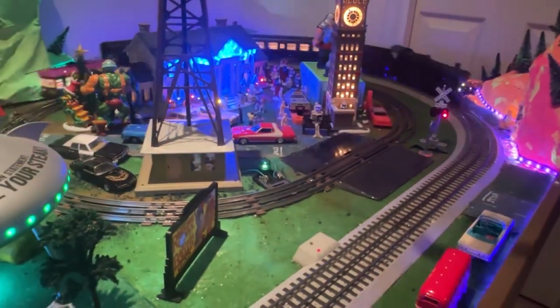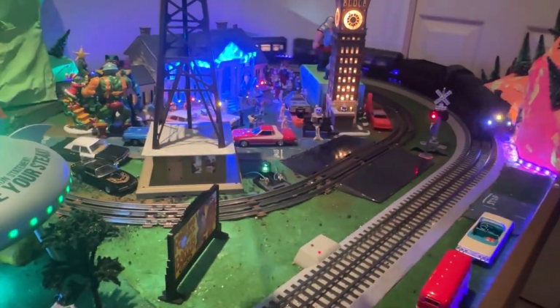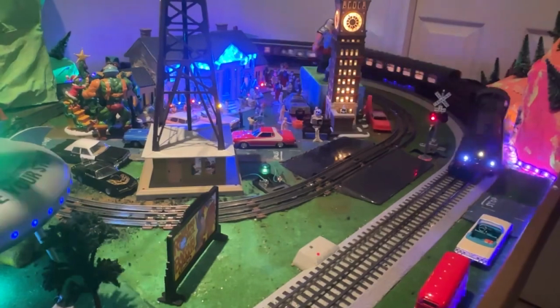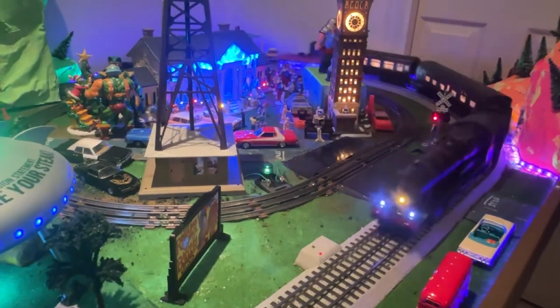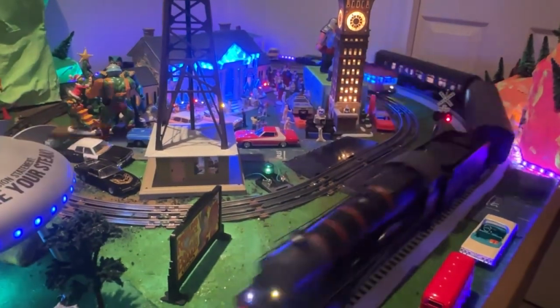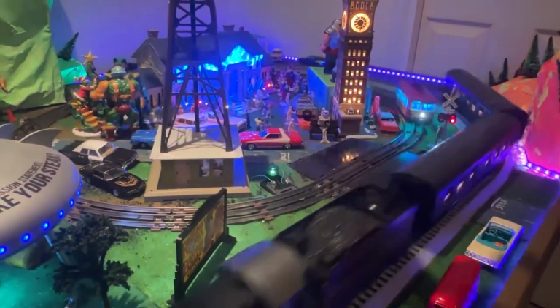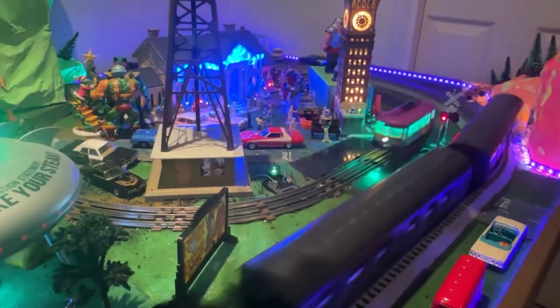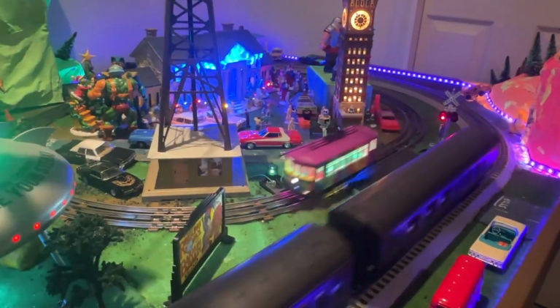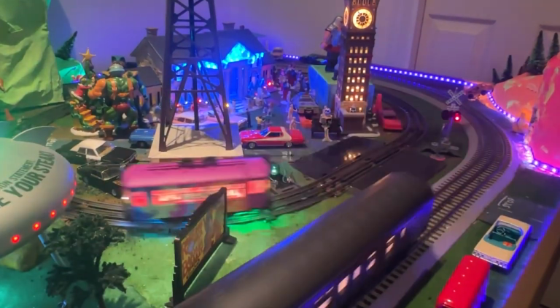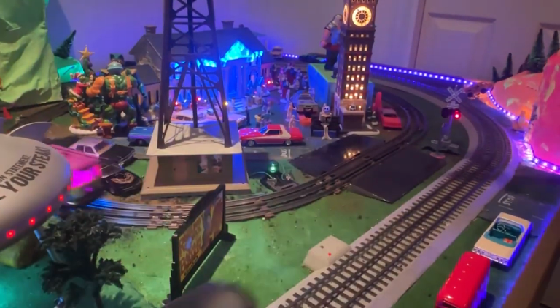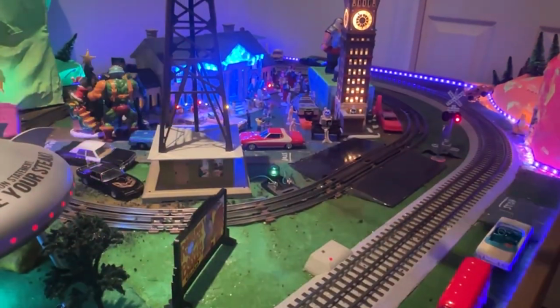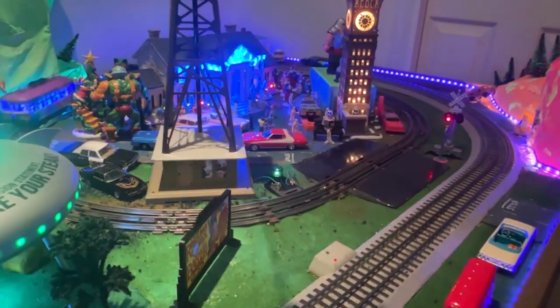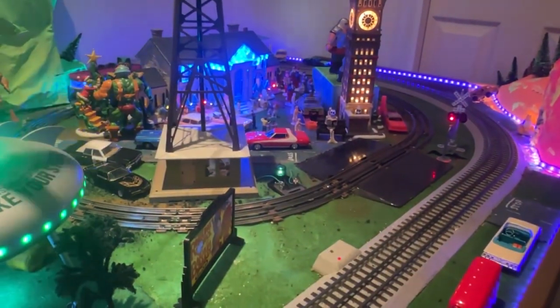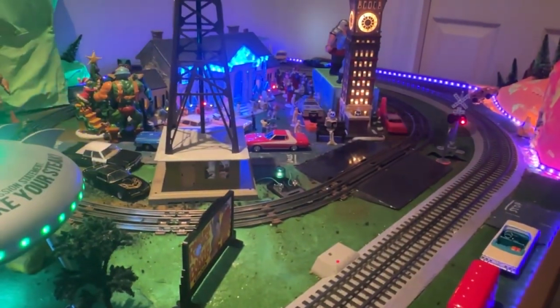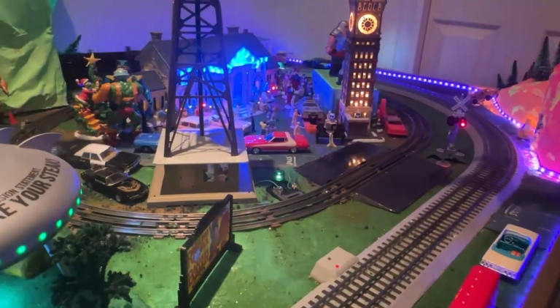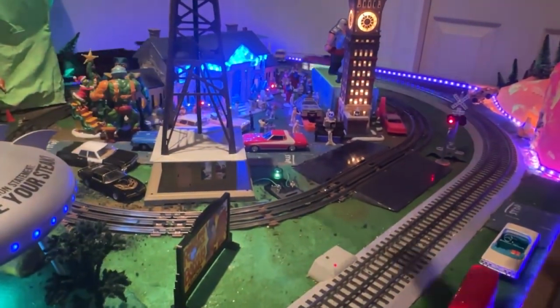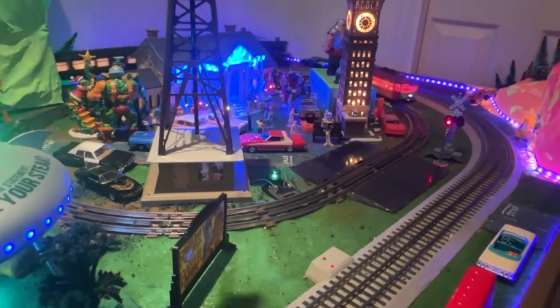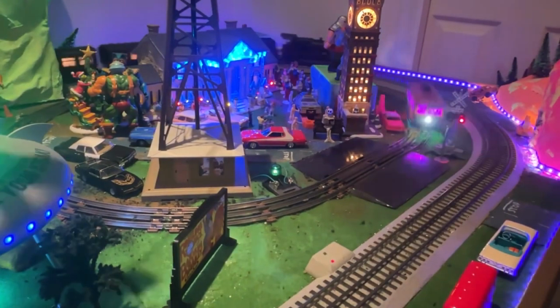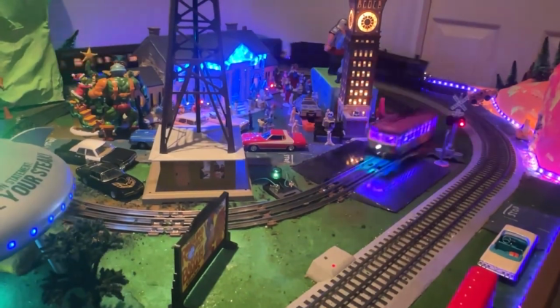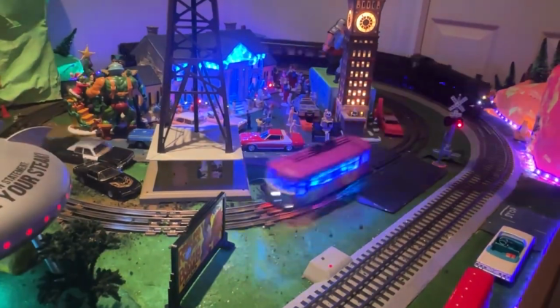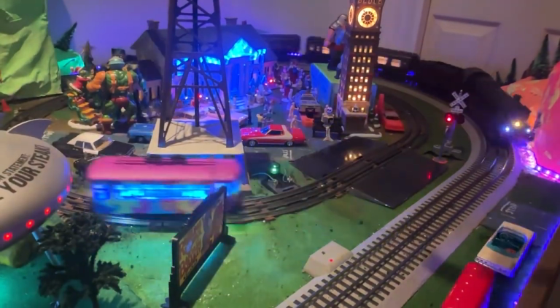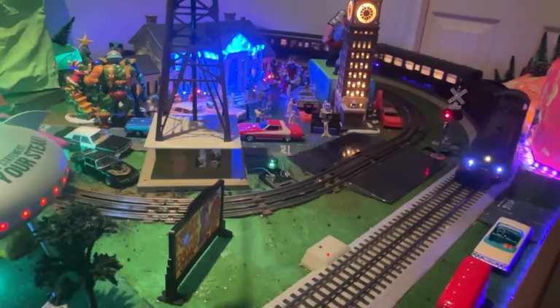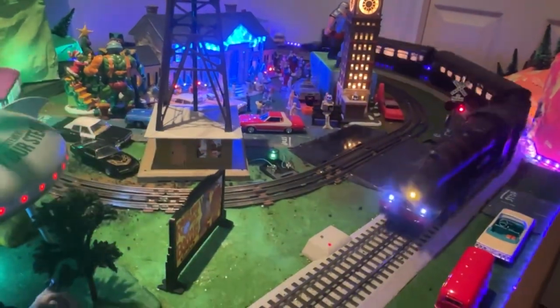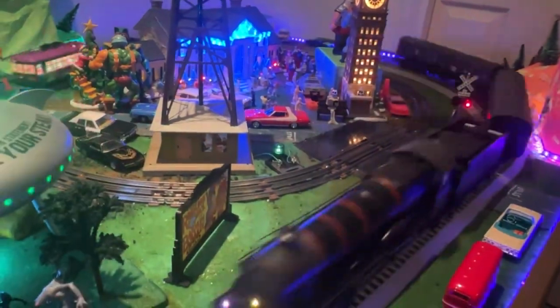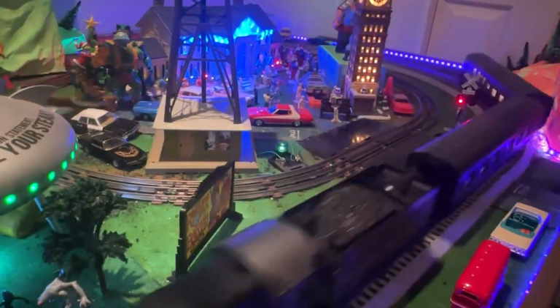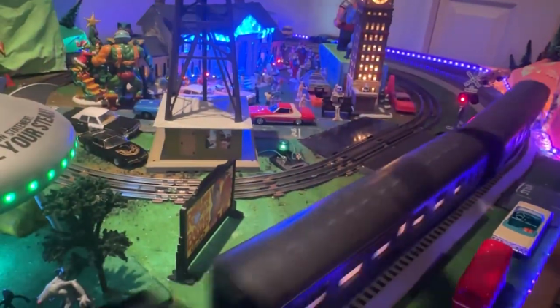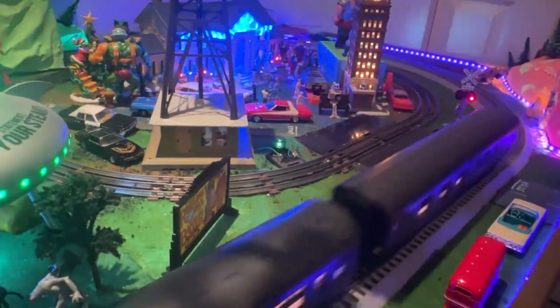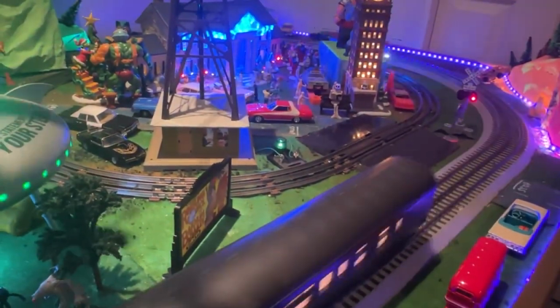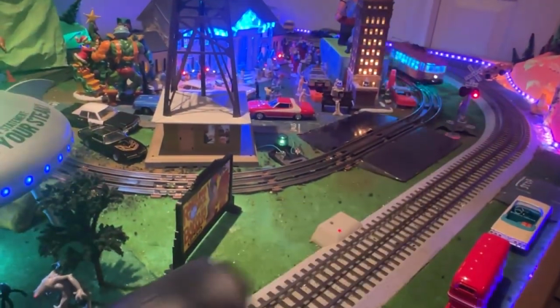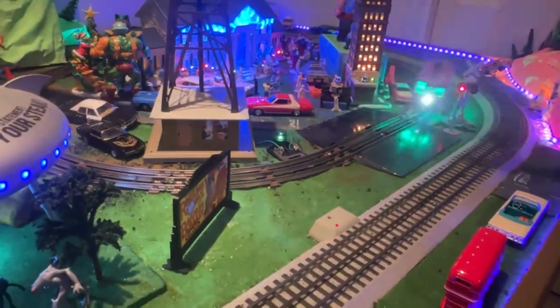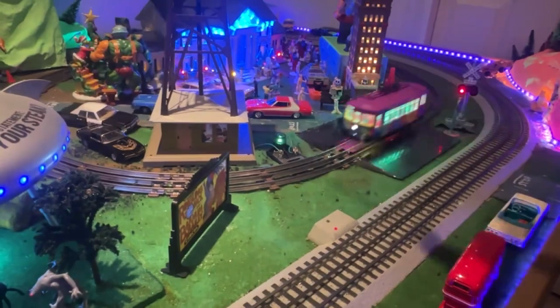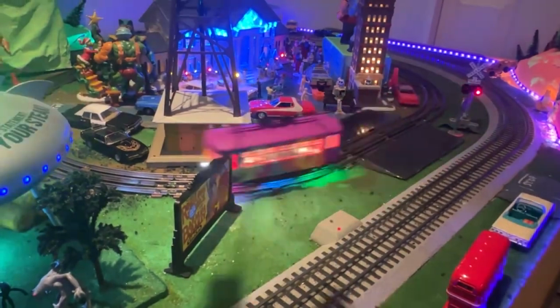And that is Lionel's Trippy Trolley in the background, for anybody observant enough to notice, as well as some original 1980s He-Man characters.